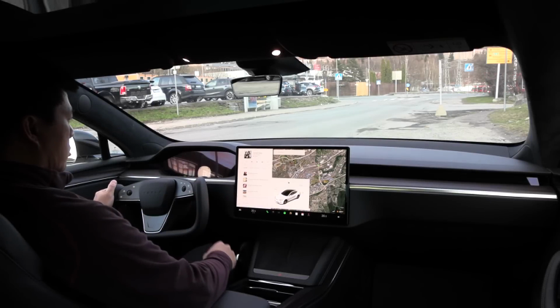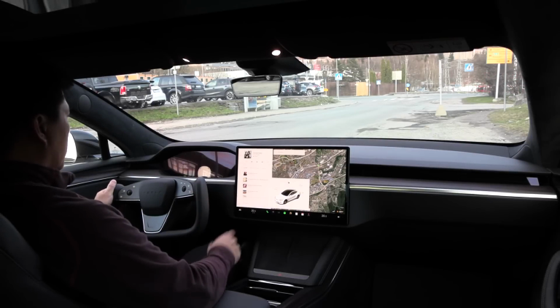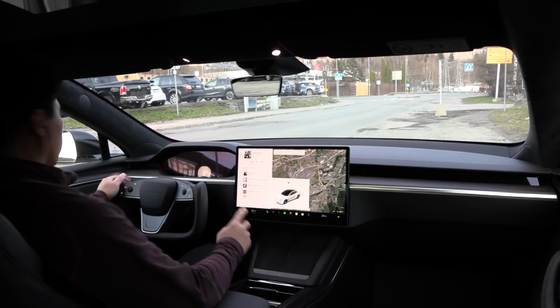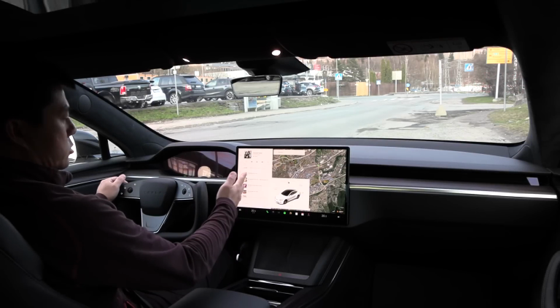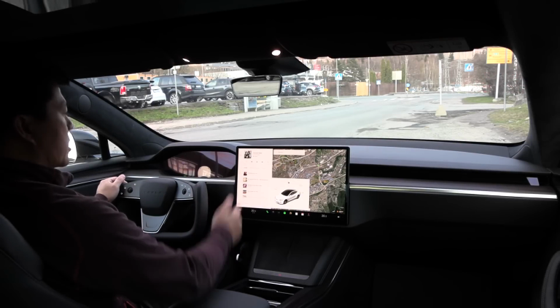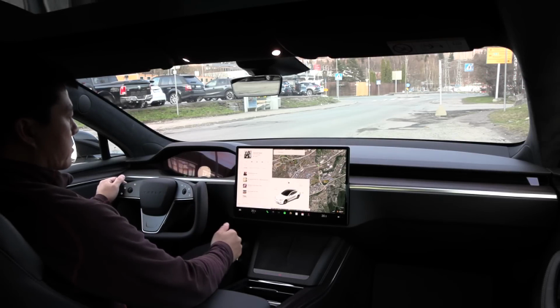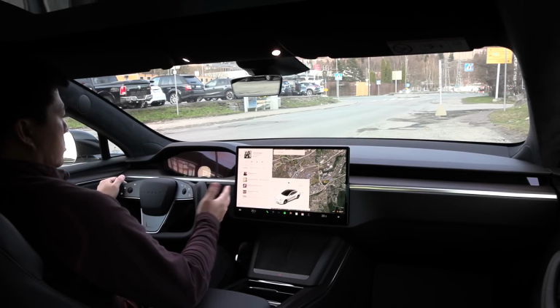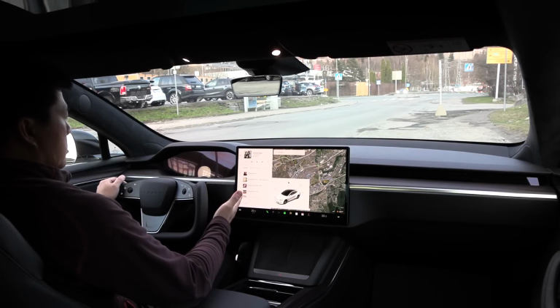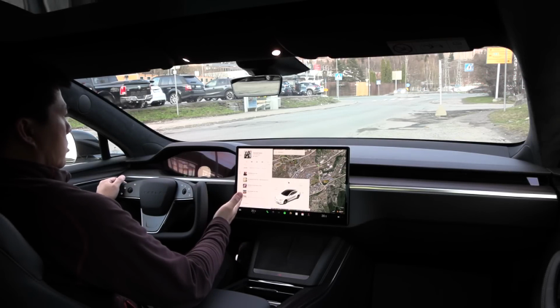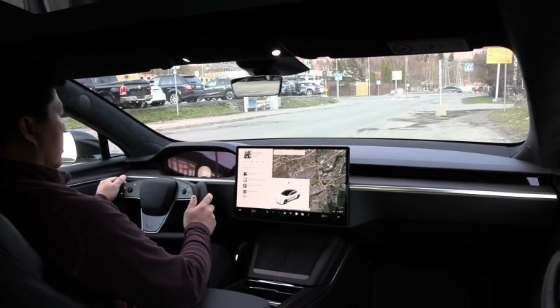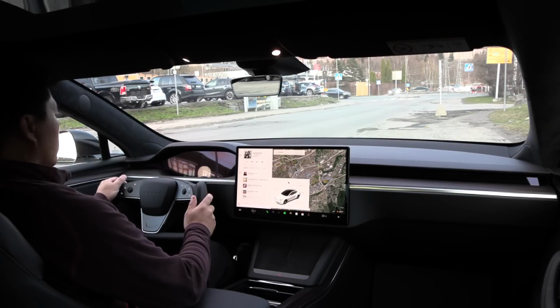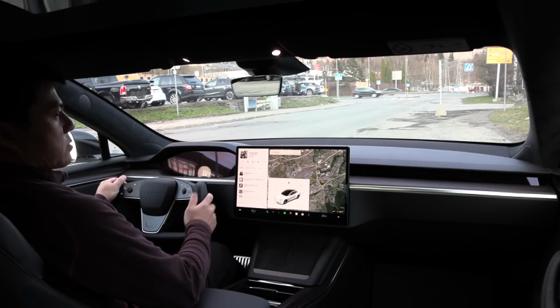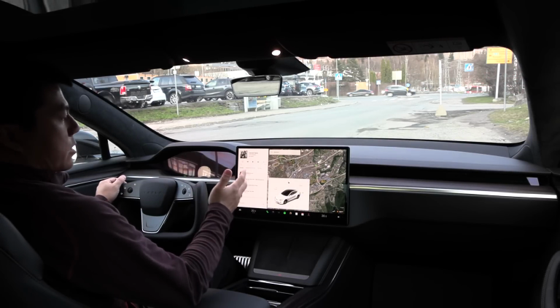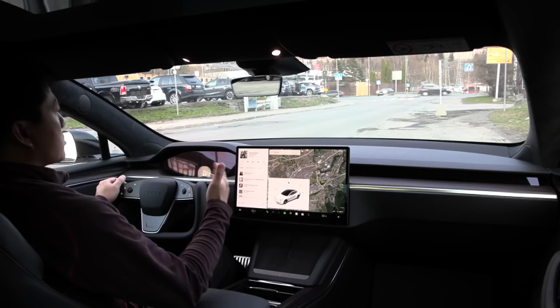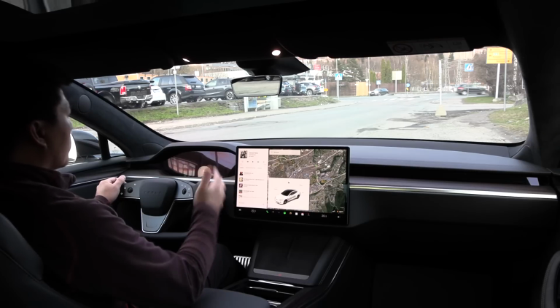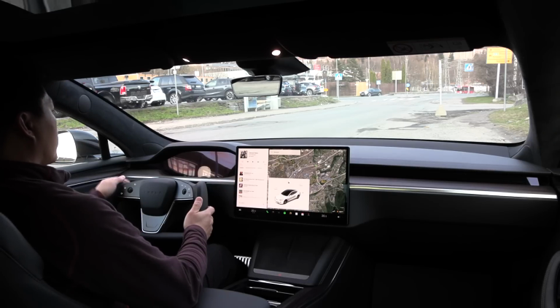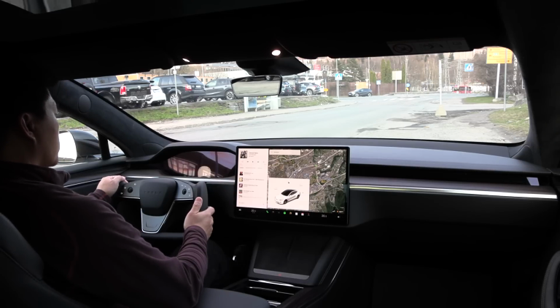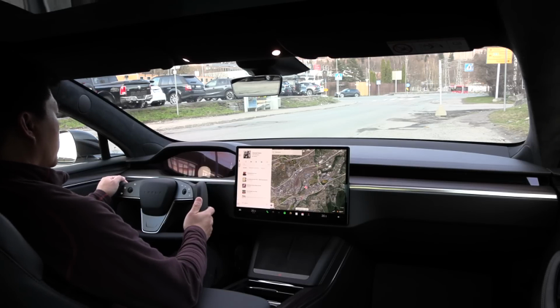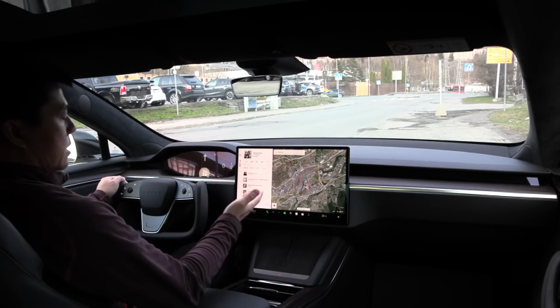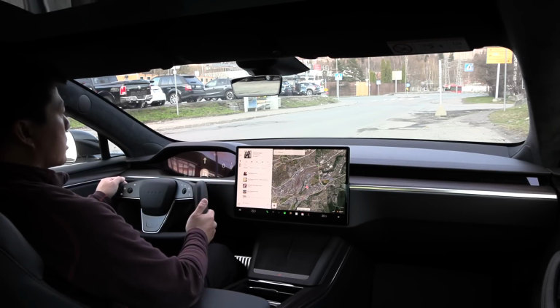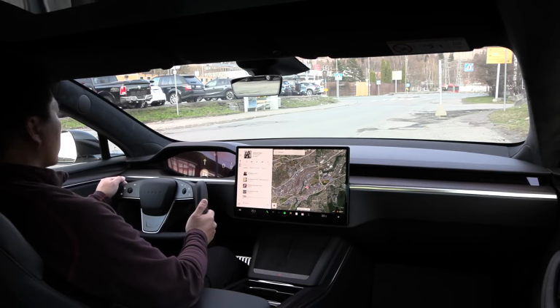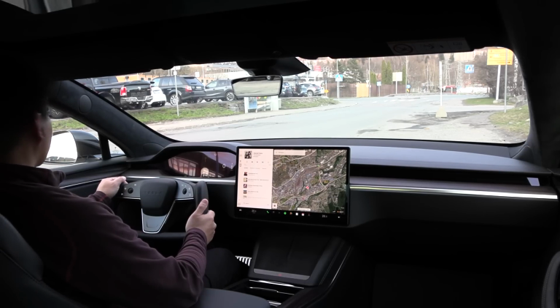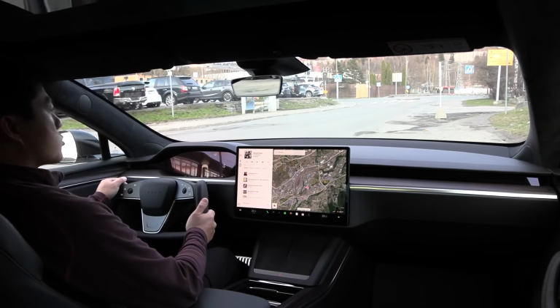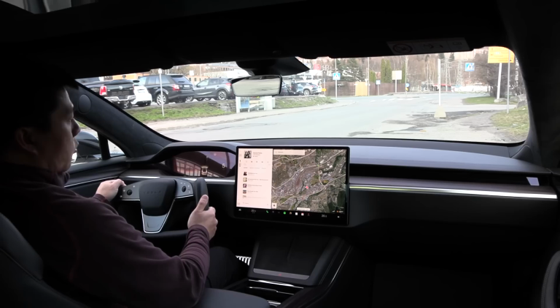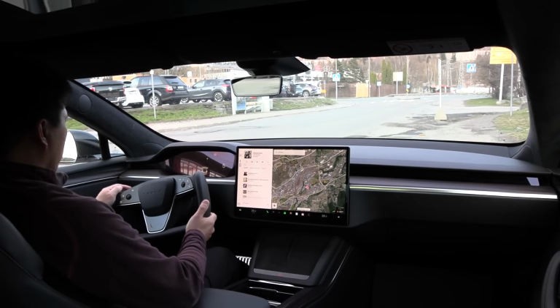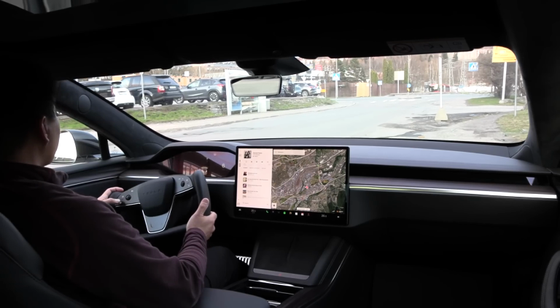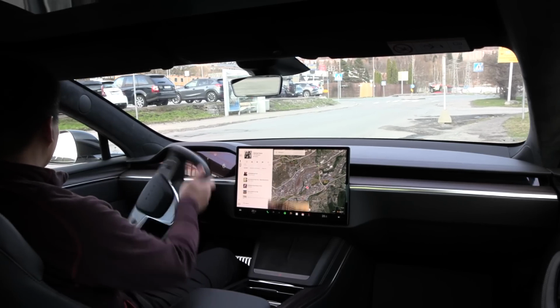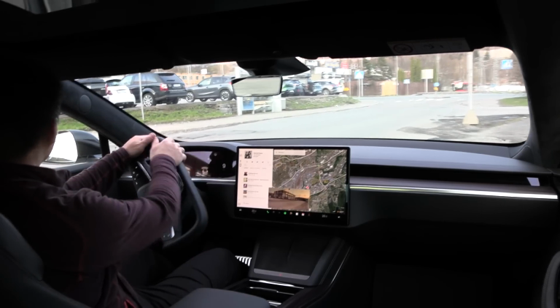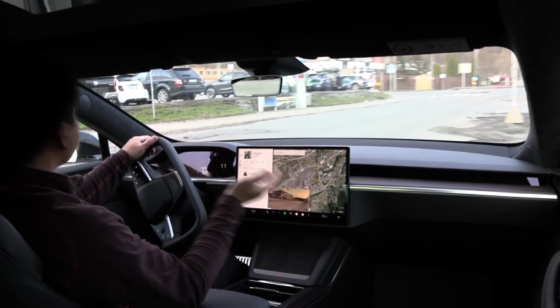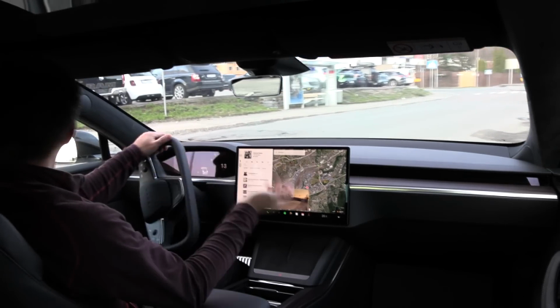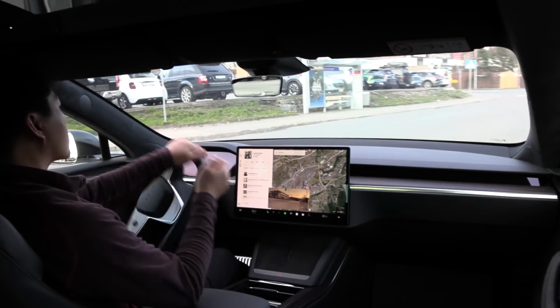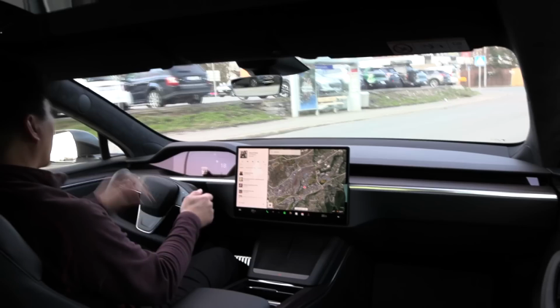I can also show the gear shifter. I've set it to automatic, so it tries to figure out whether you should go forward or backward. If I just tap here, it will actually guess that we're going to drive forward. That works maybe 50% of the time.